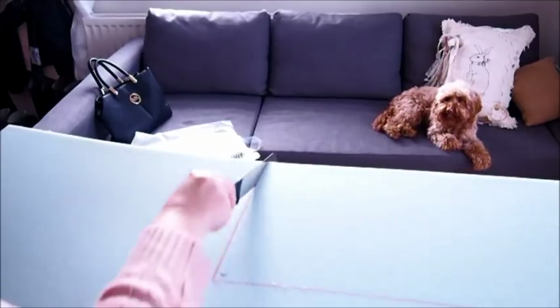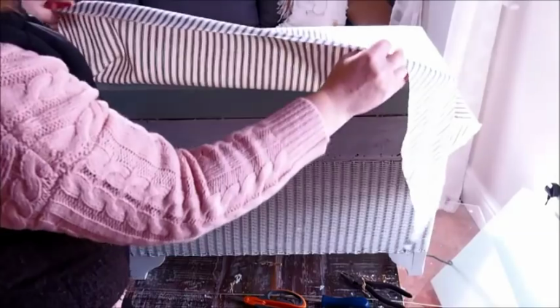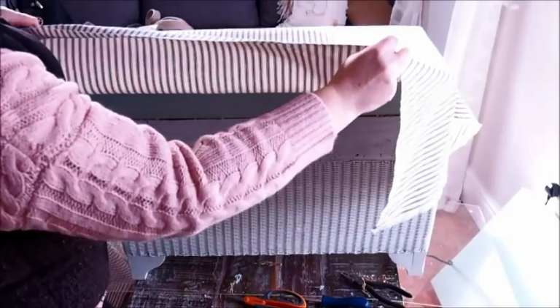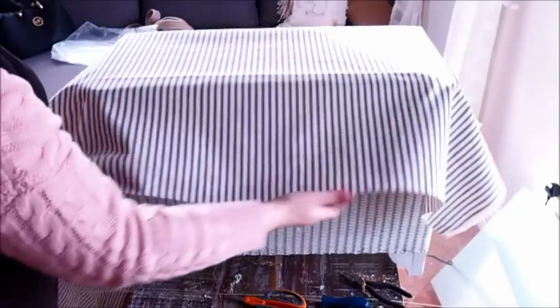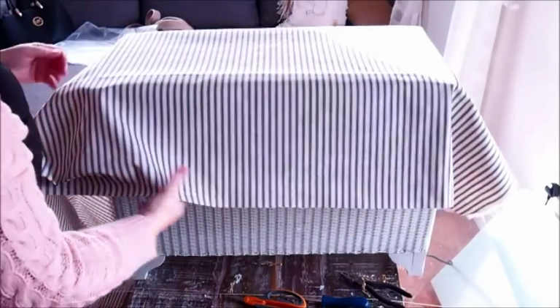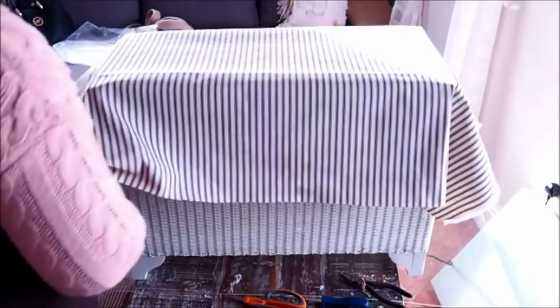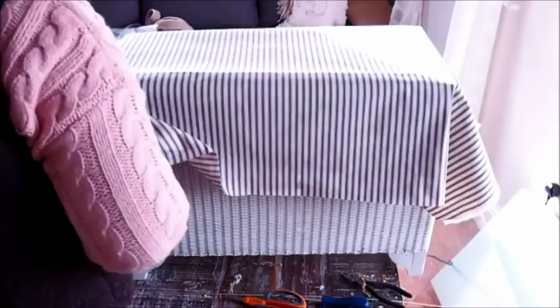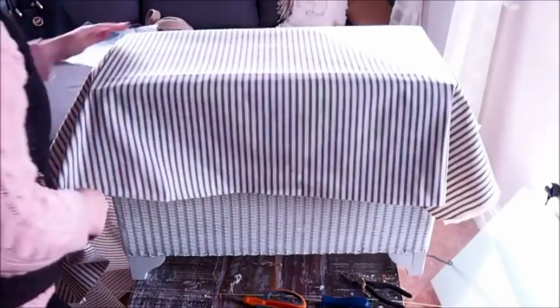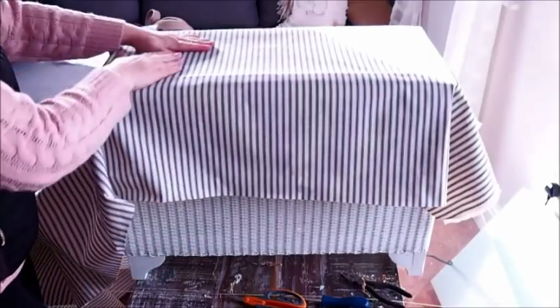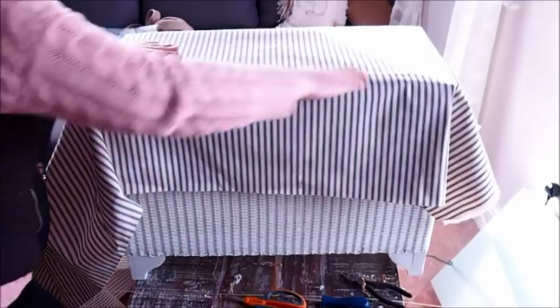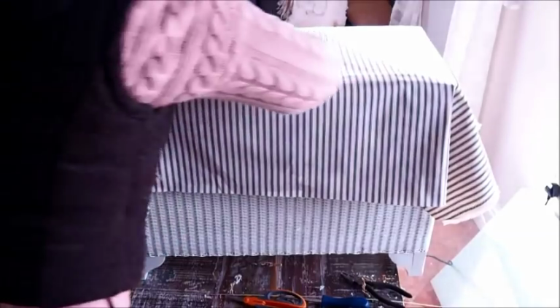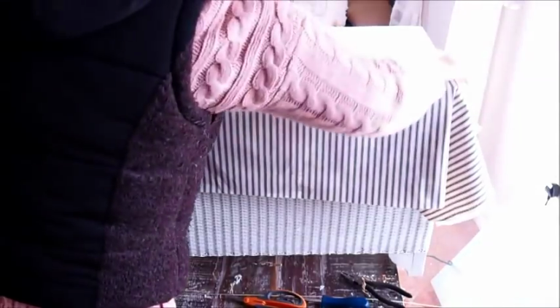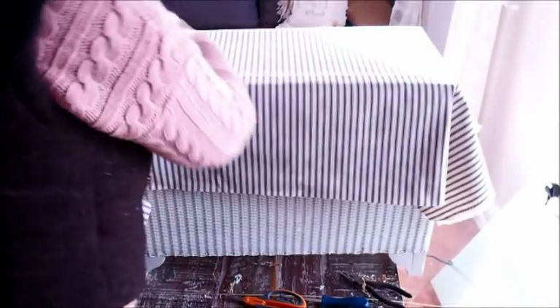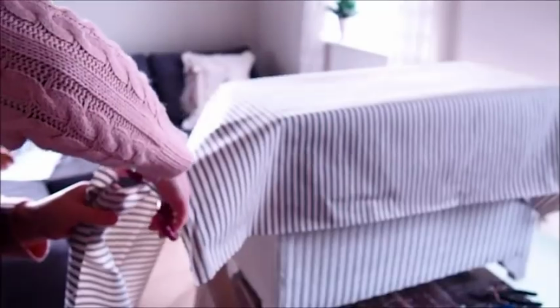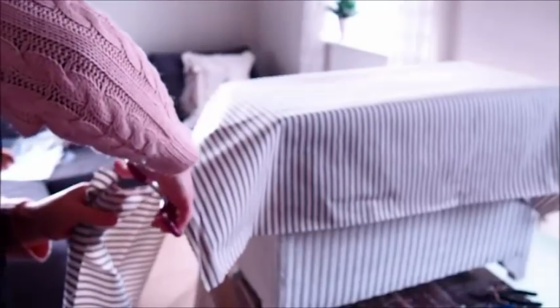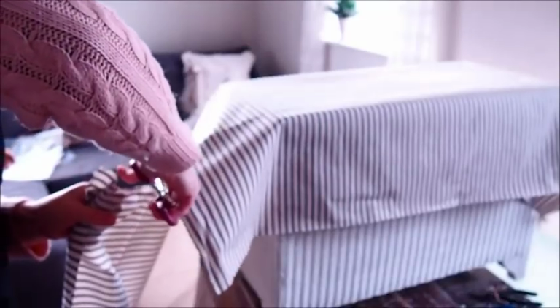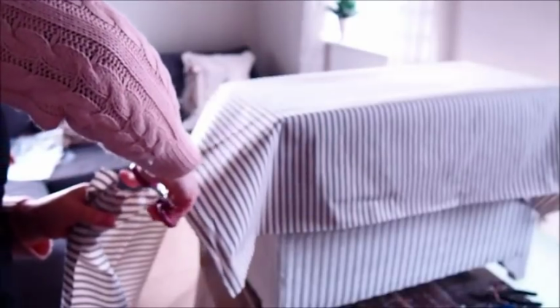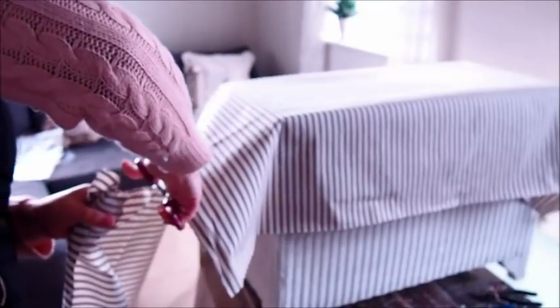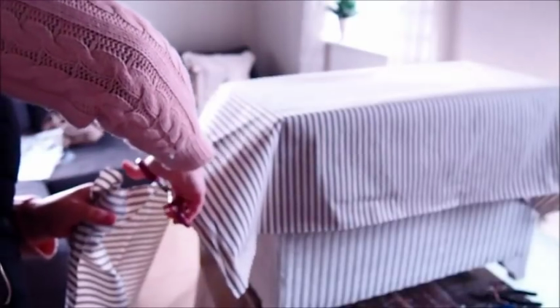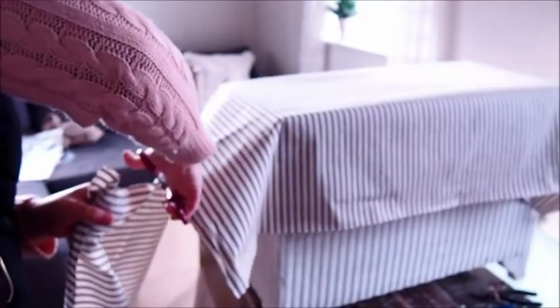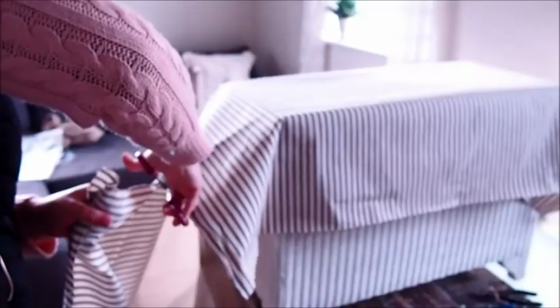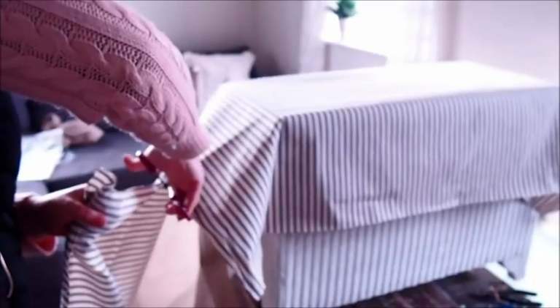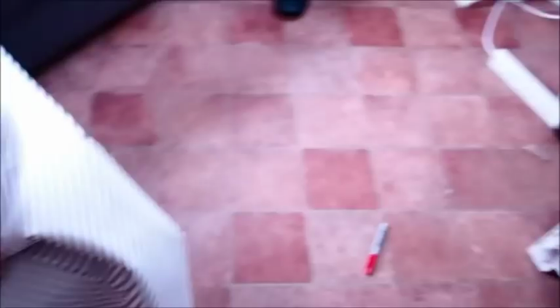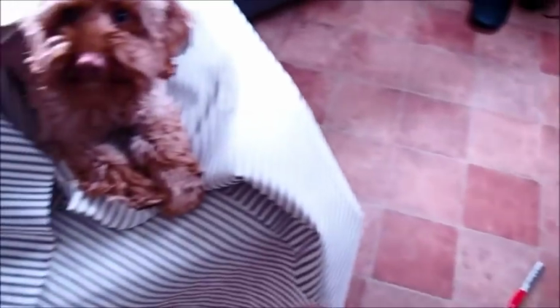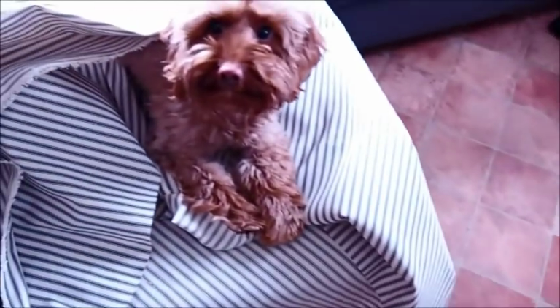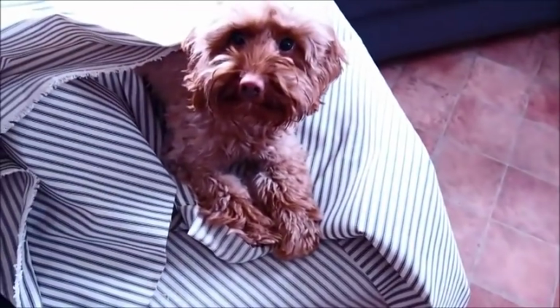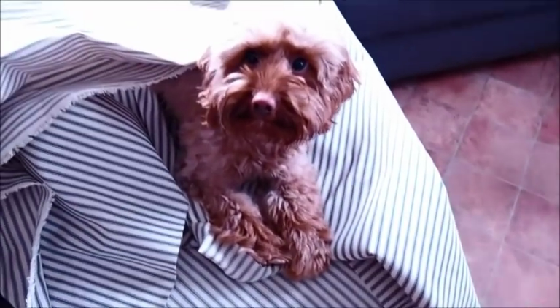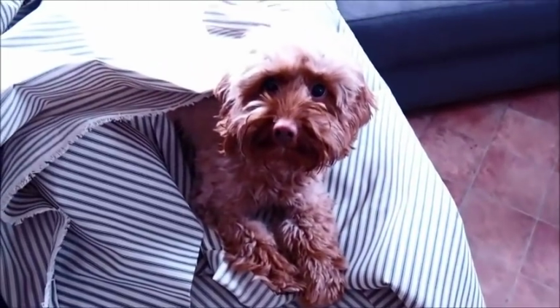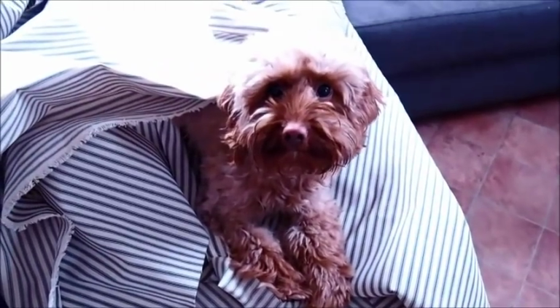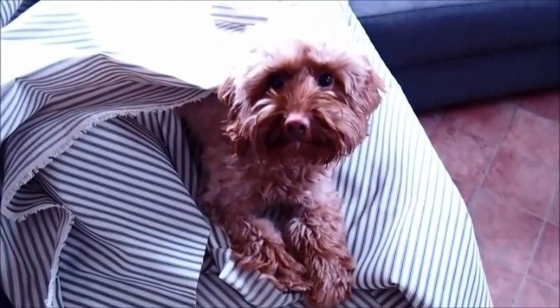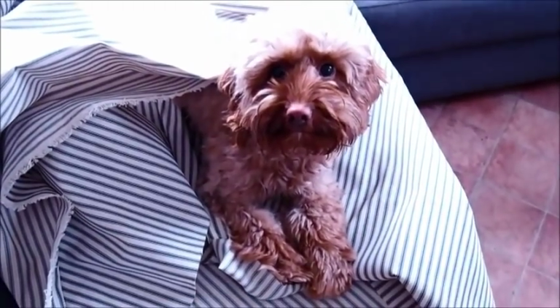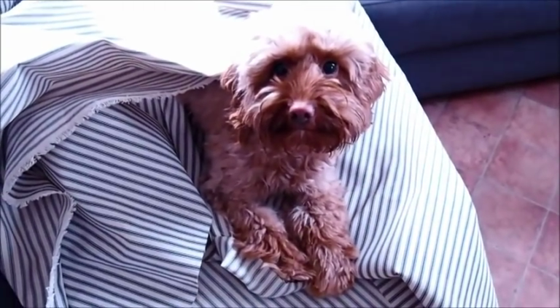Next I place the foam on top of the strapping and then lay my fabric on top, making sure it's nice and straight. Then I'm just trimming off exactly how much I need. Look at this cheeky little one in my fabric!